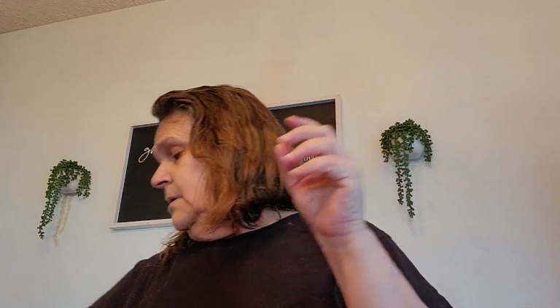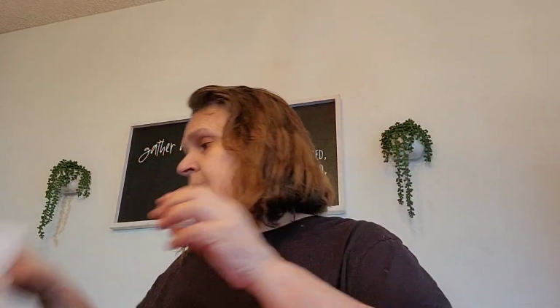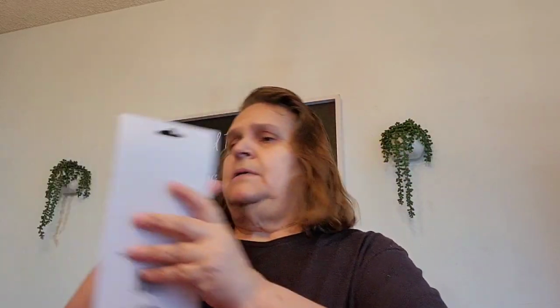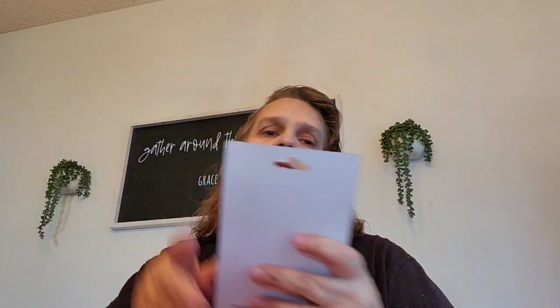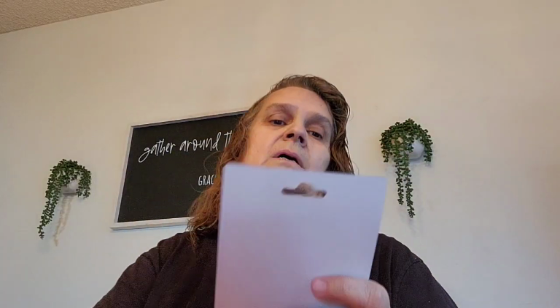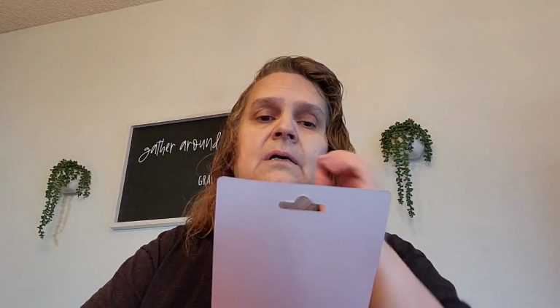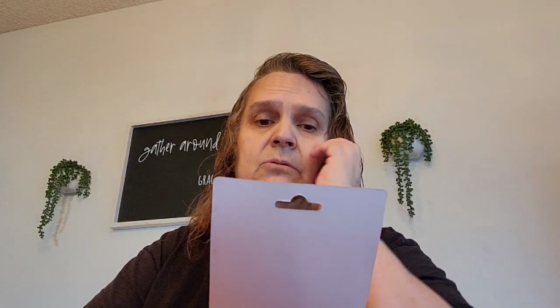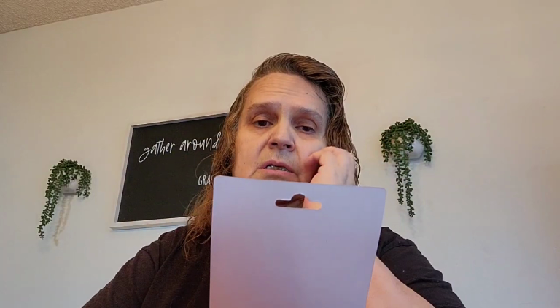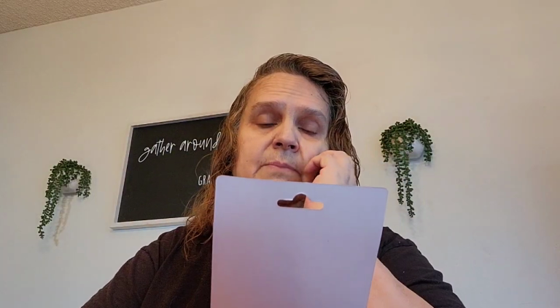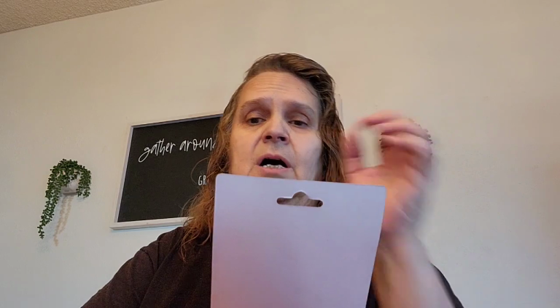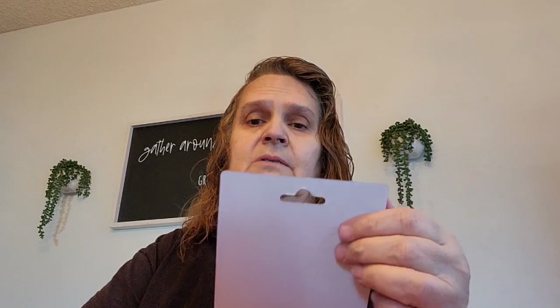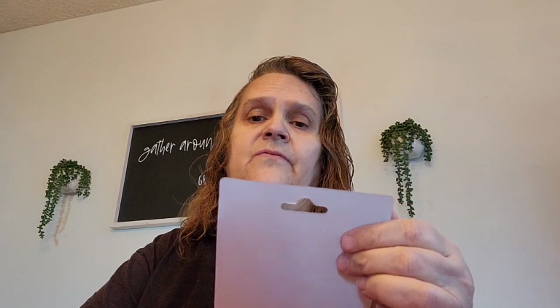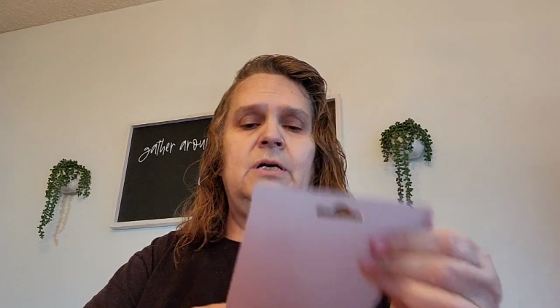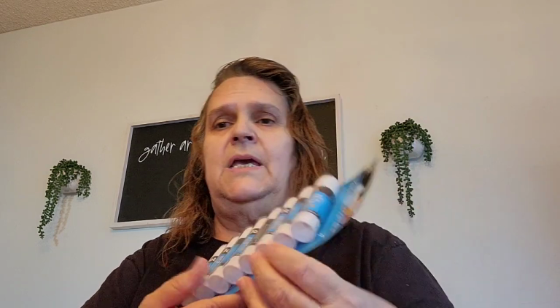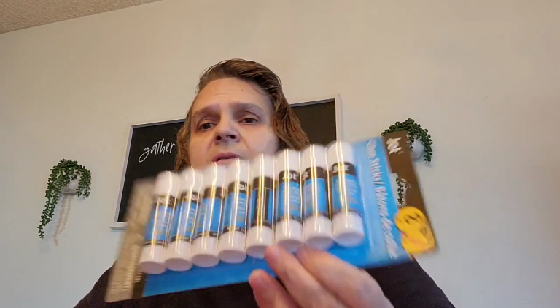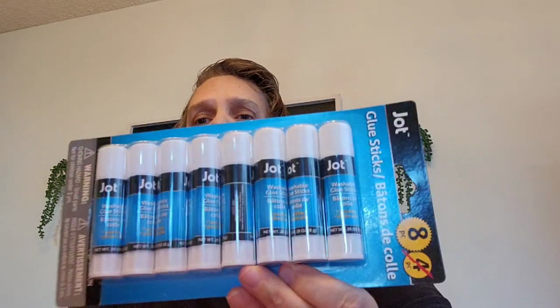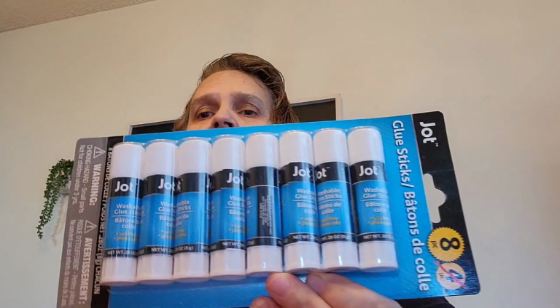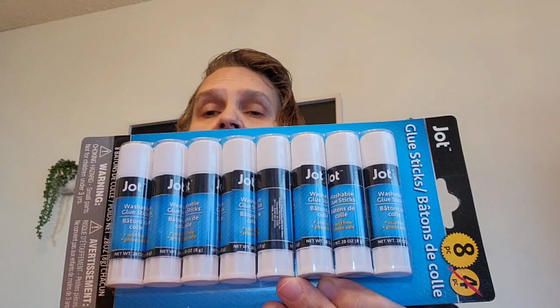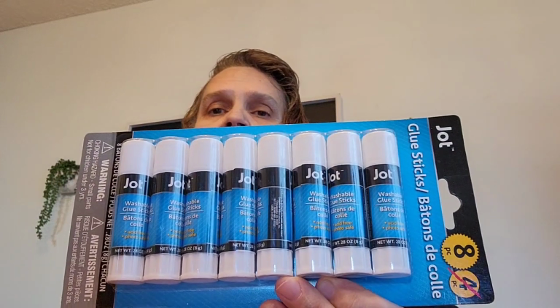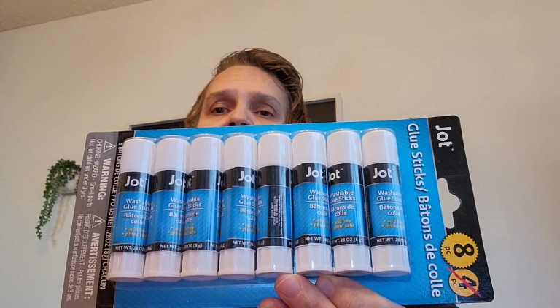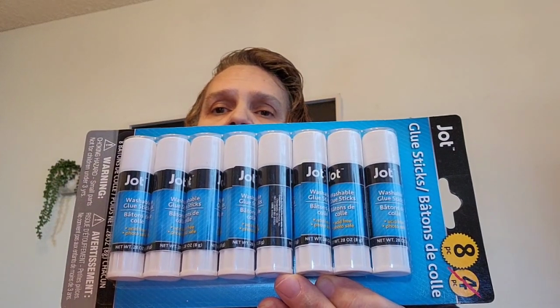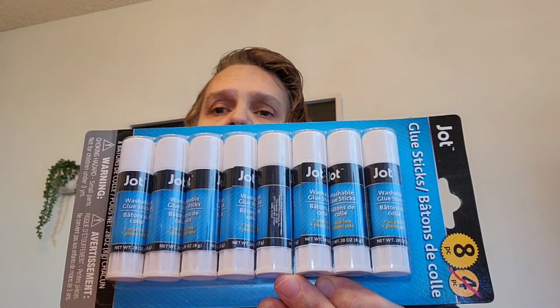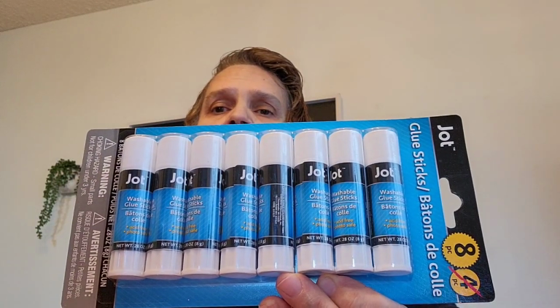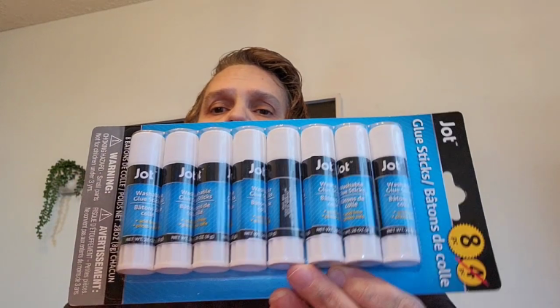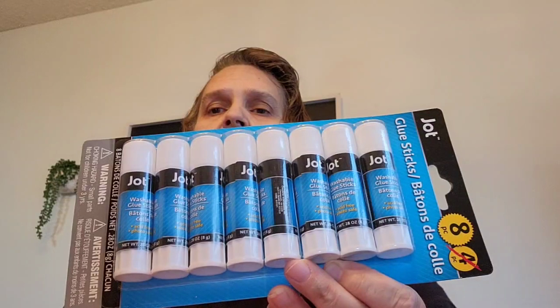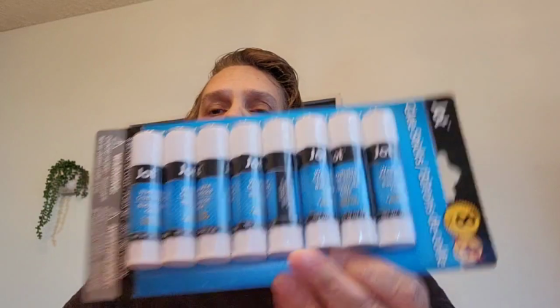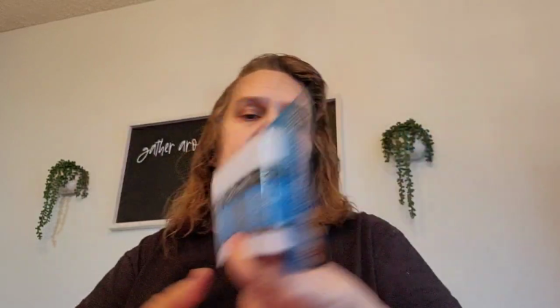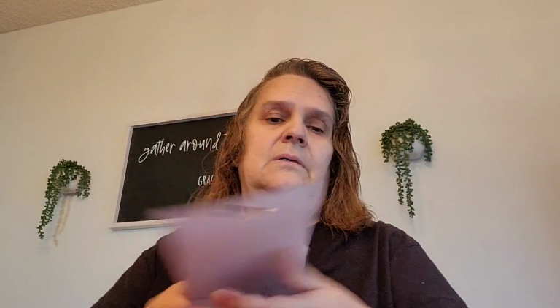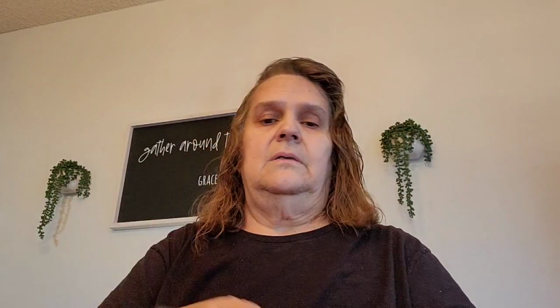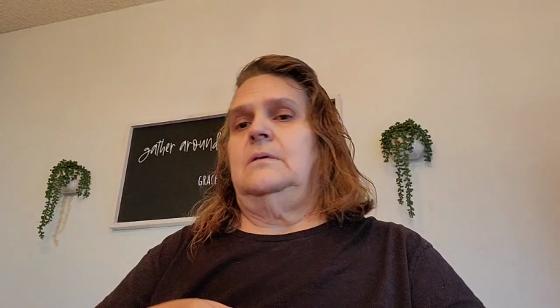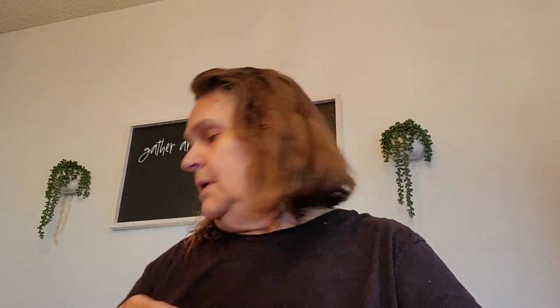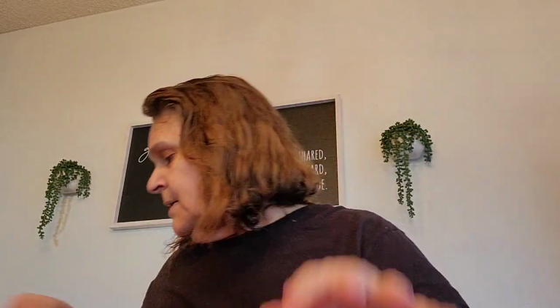Then I picked up these glue sticks by Jot — instead of four, this comes eight. This is going in the Happy Meal as well, just like that.